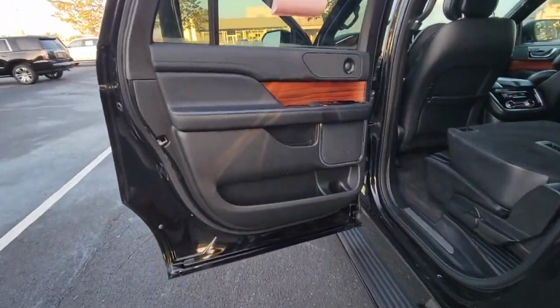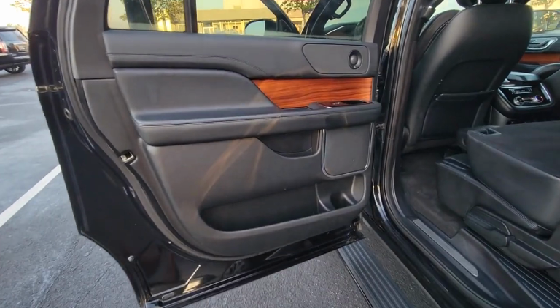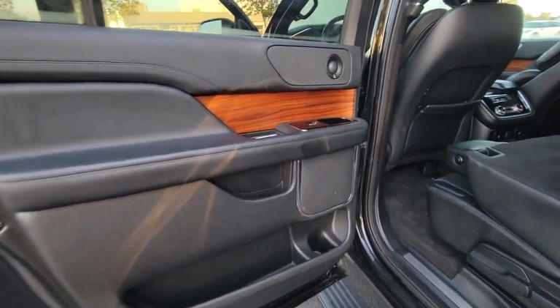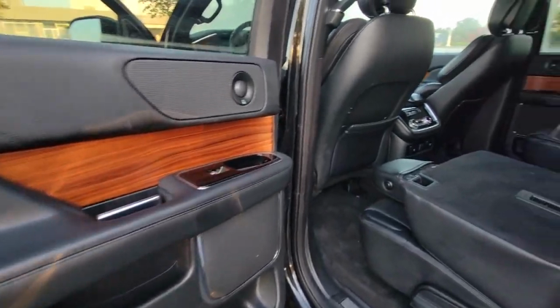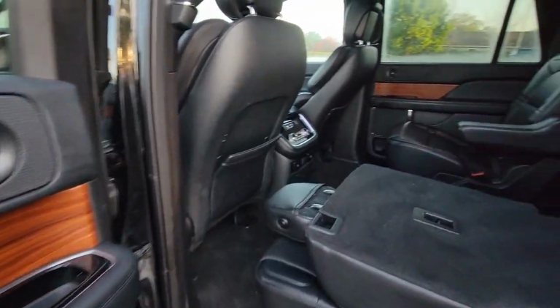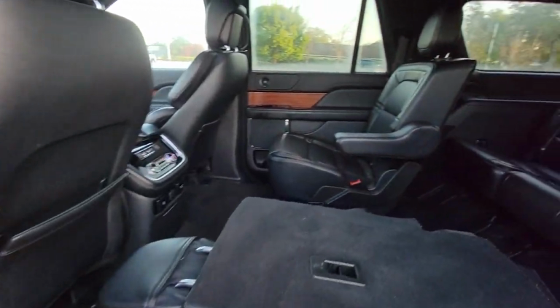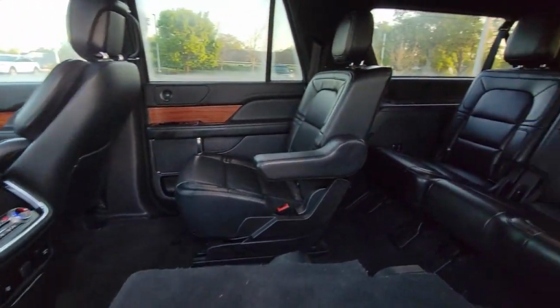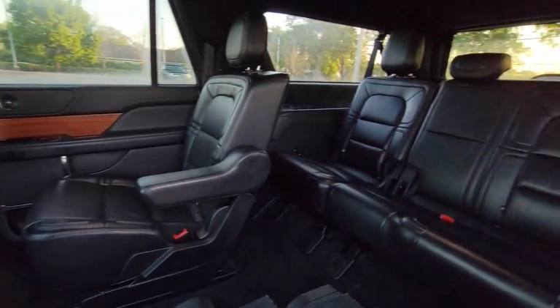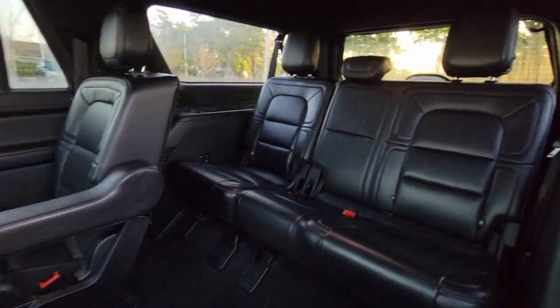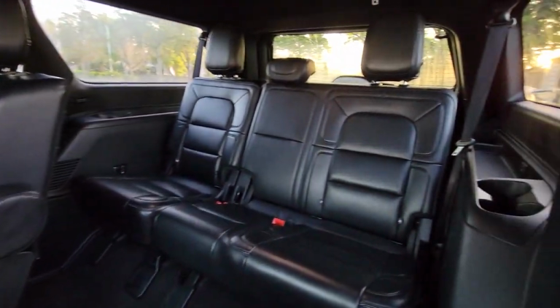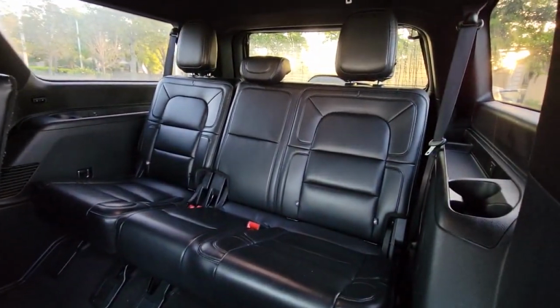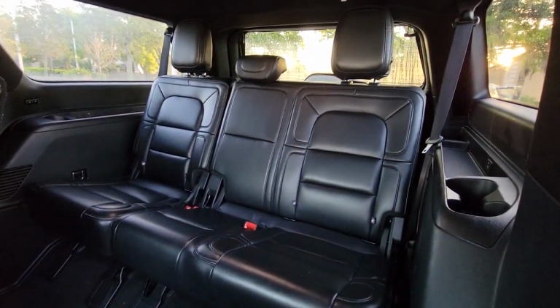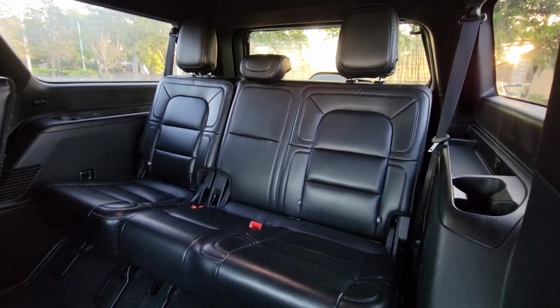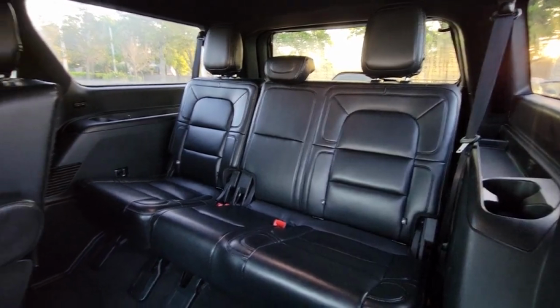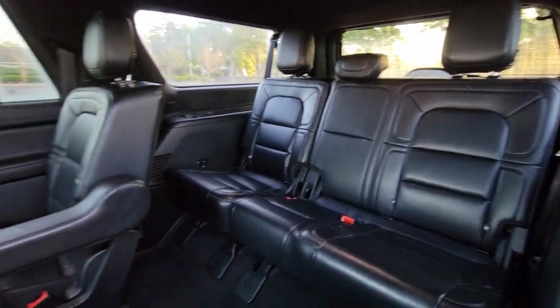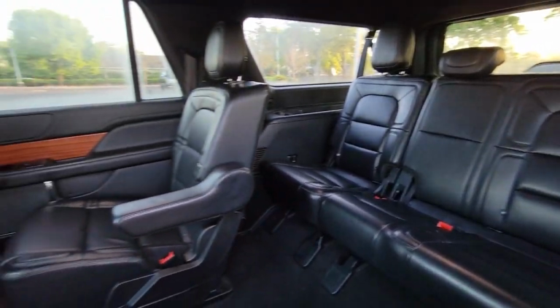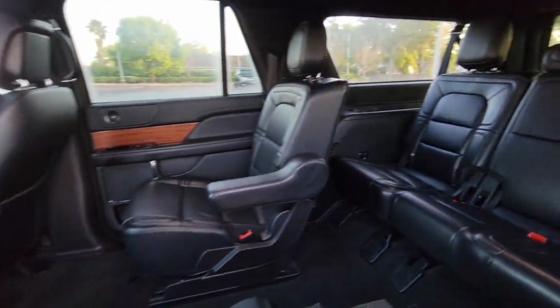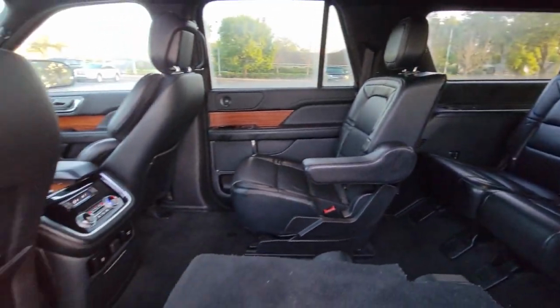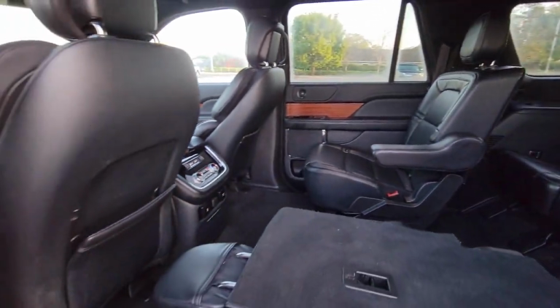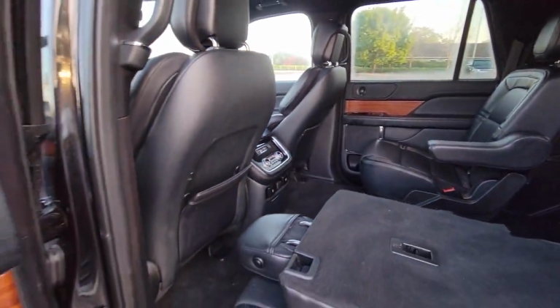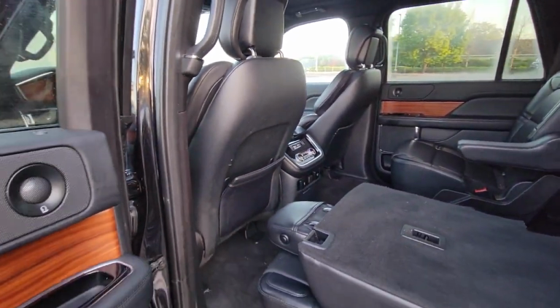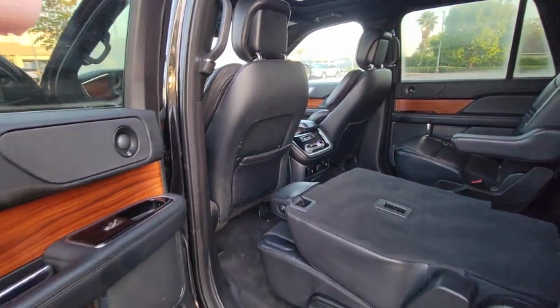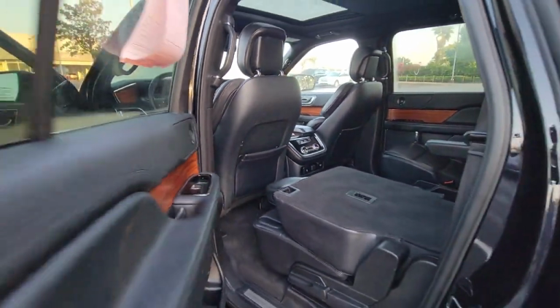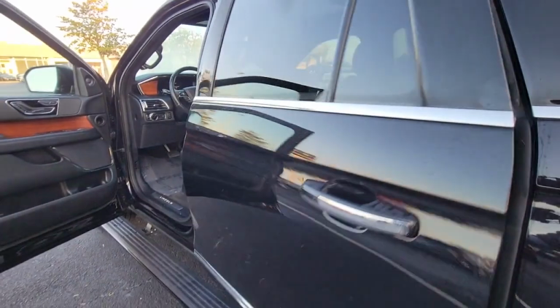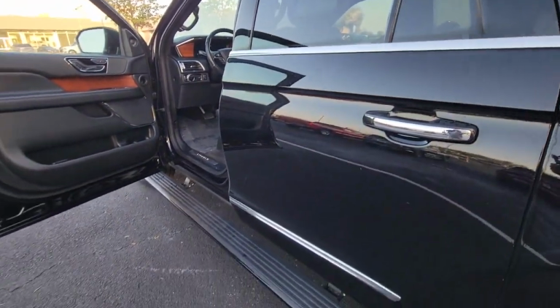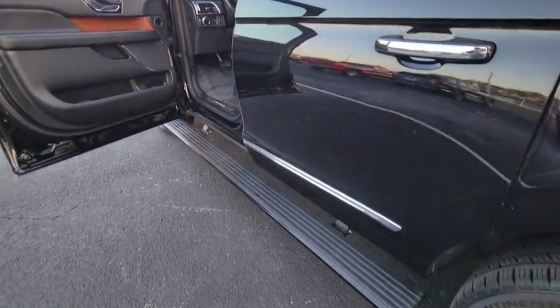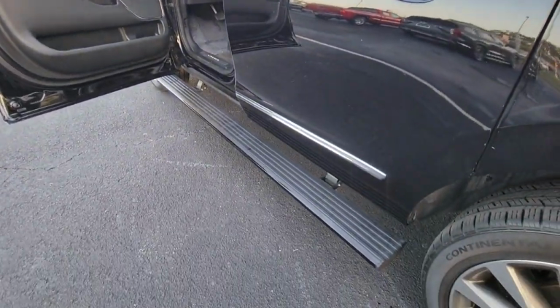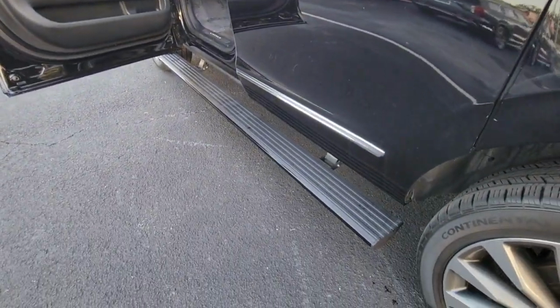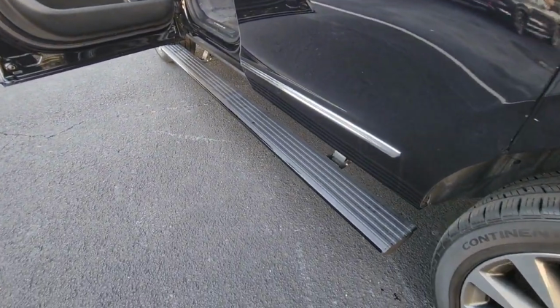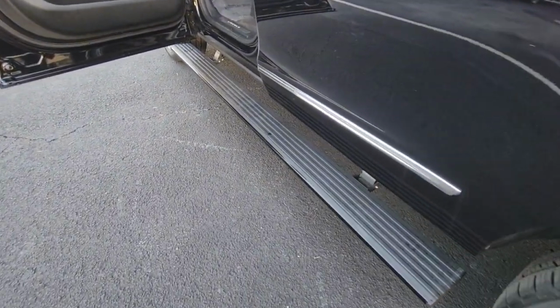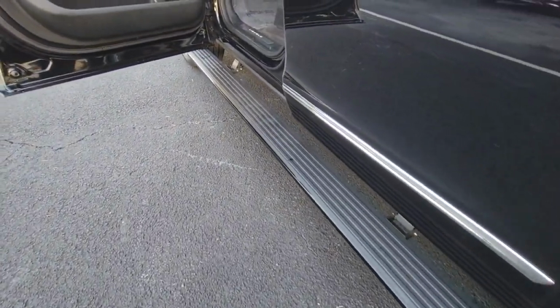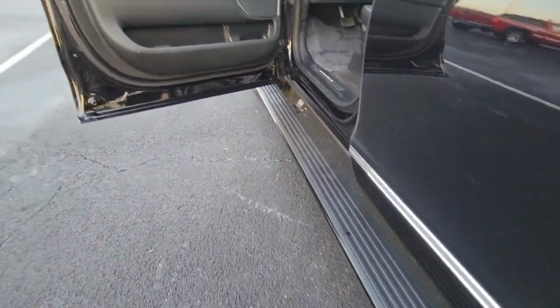Feel relaxed and ready for even the longest road trip in the ultimate expression of three-row SUV luxury. This Navigator L is waiting just for you. See for yourself when you take it out for a test drive. Our professional staff looks forward to giving you excellent service.